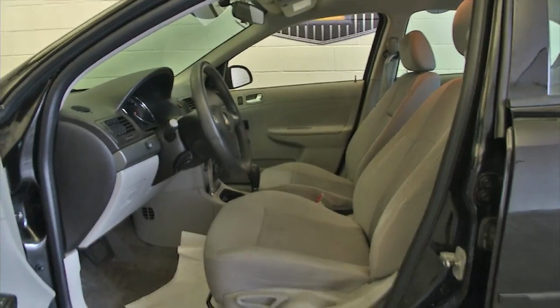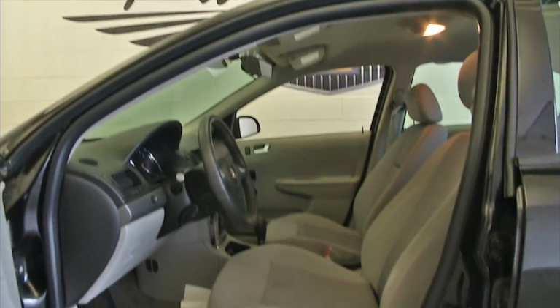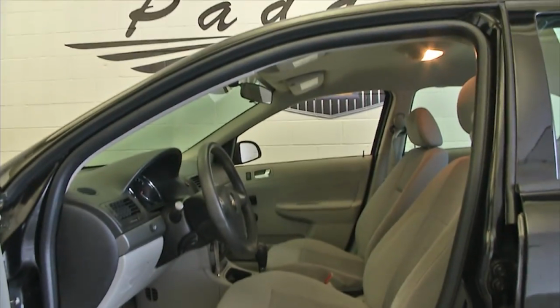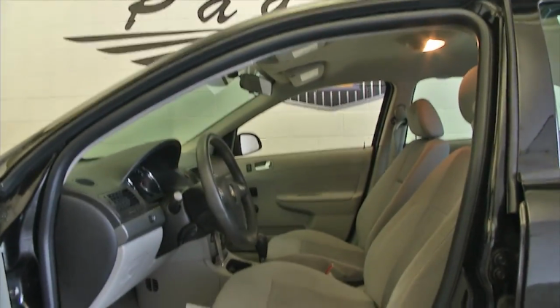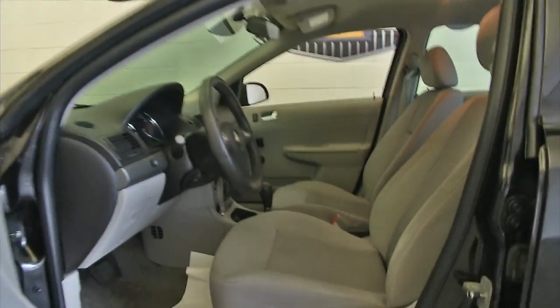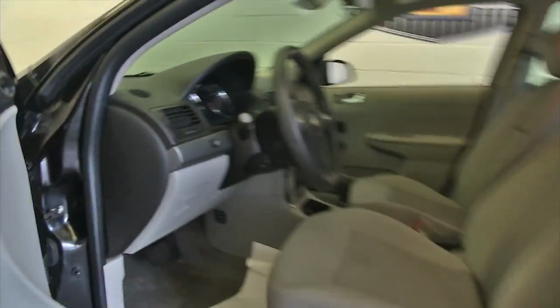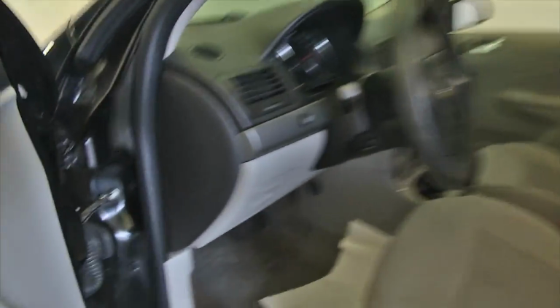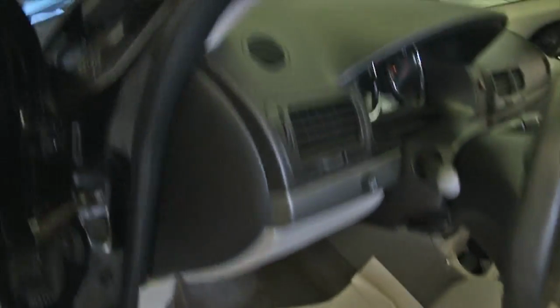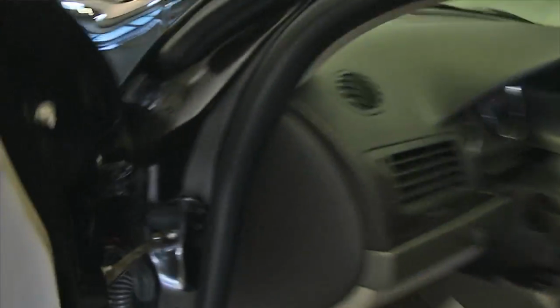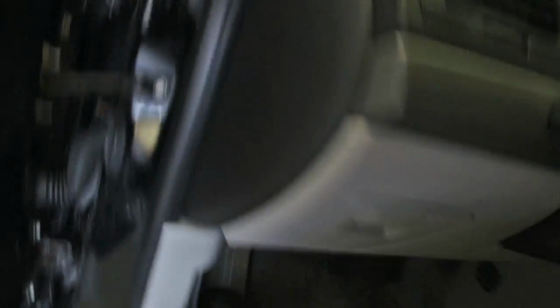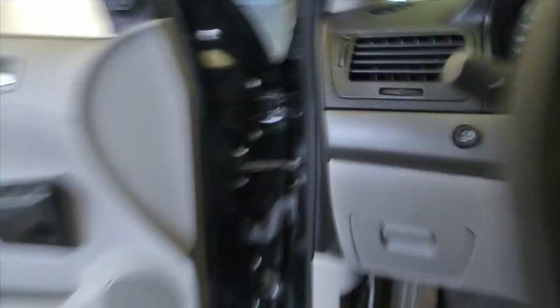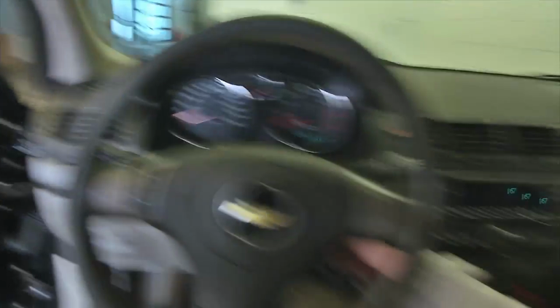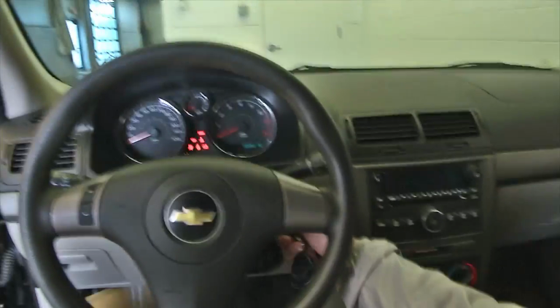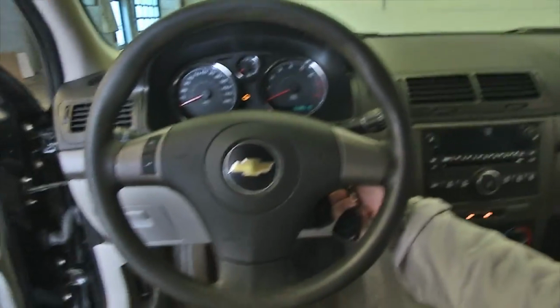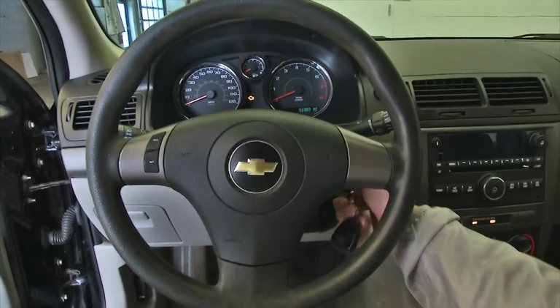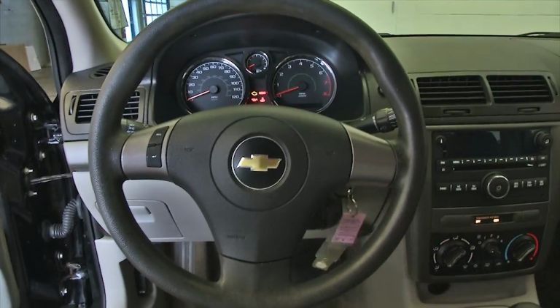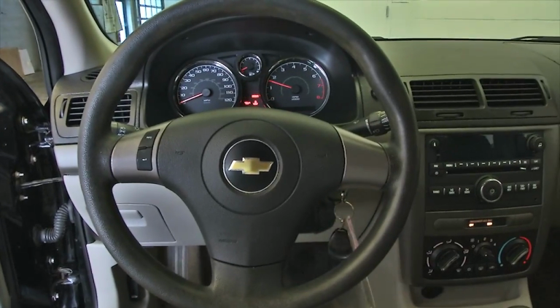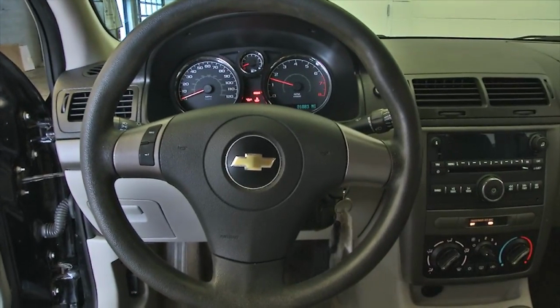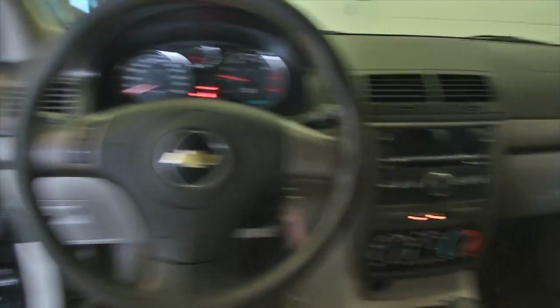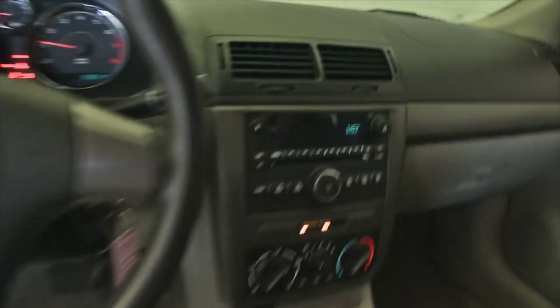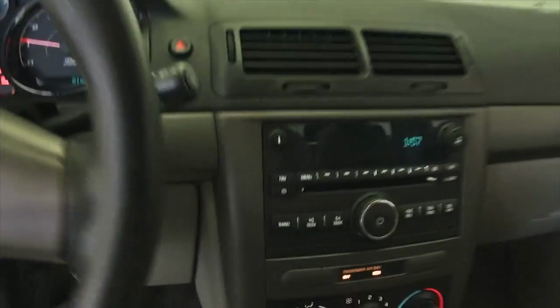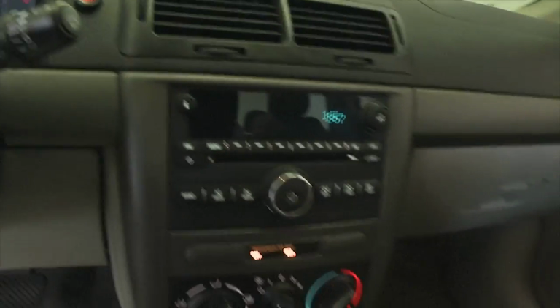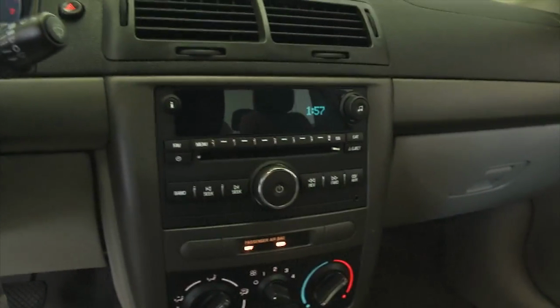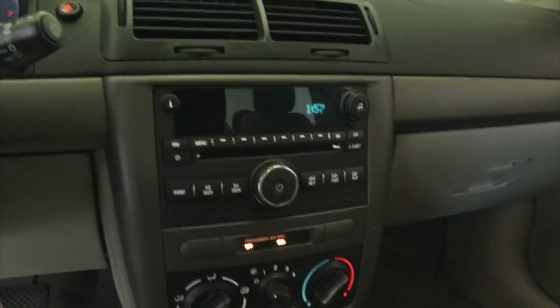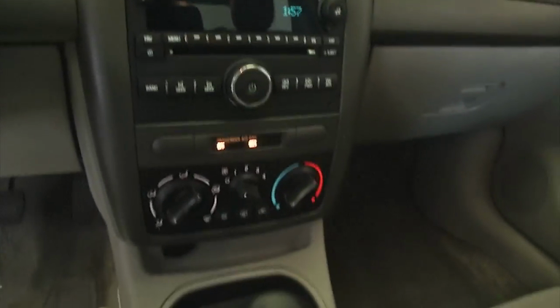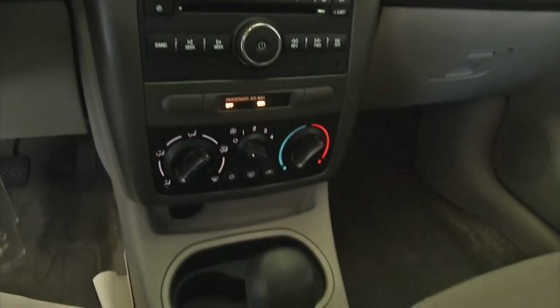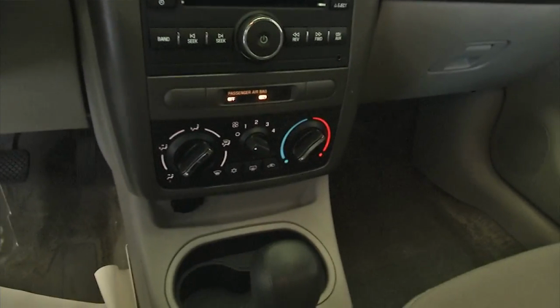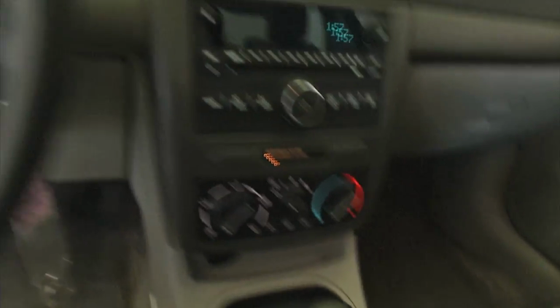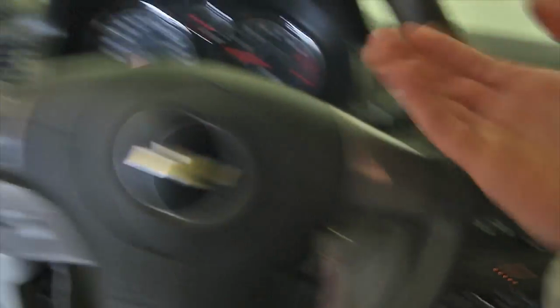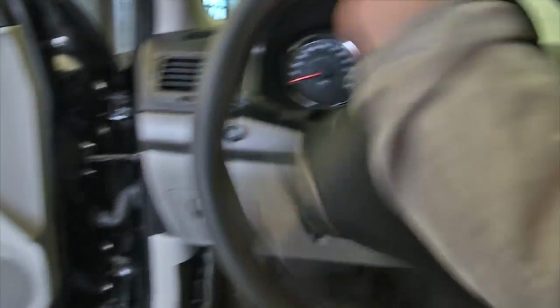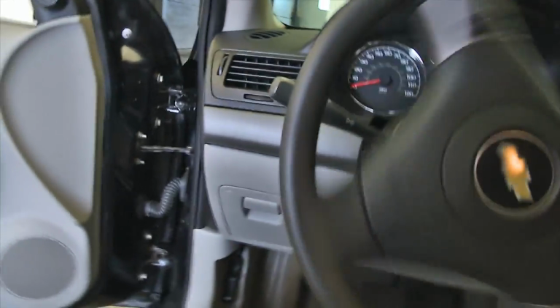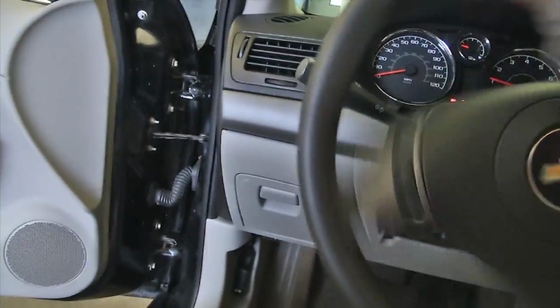It's got a gray cloth interior, power windows — which is kind of unique for an LS — AM/FM radio, CD player, and air conditioning.